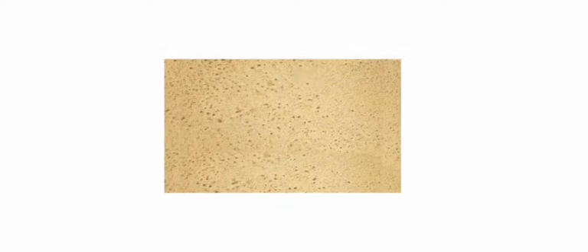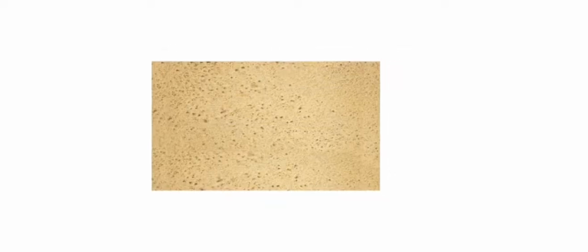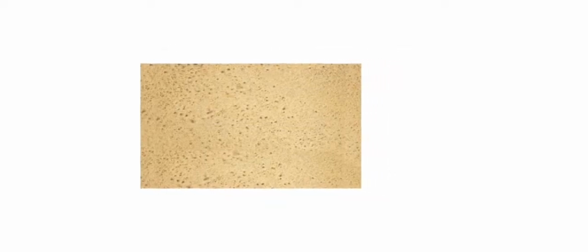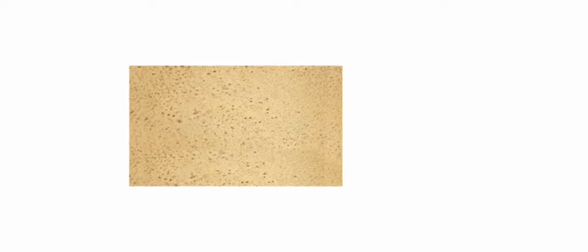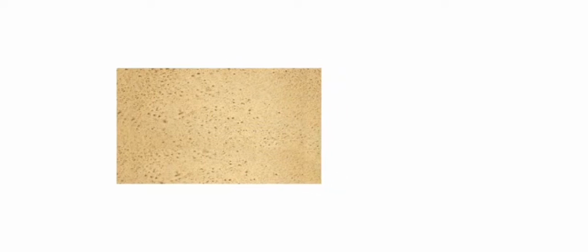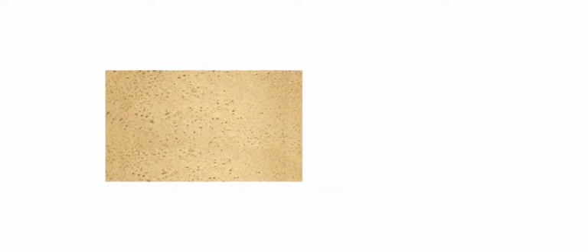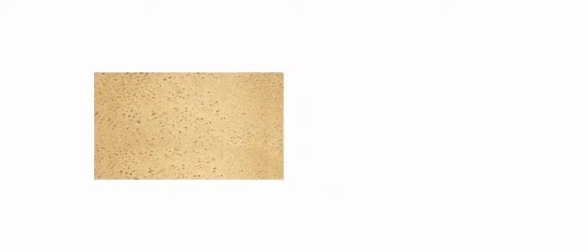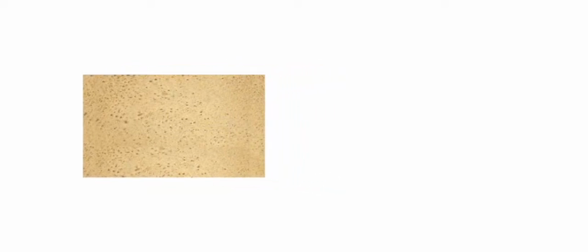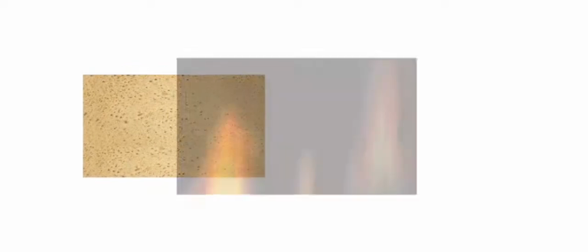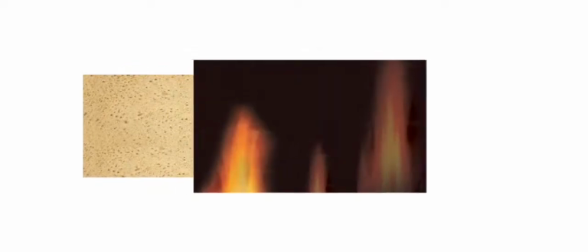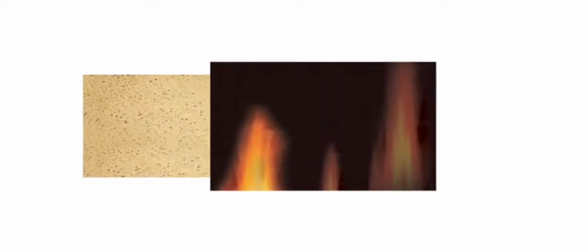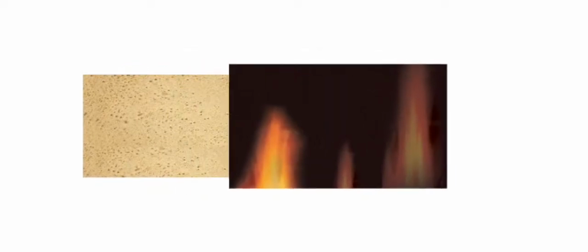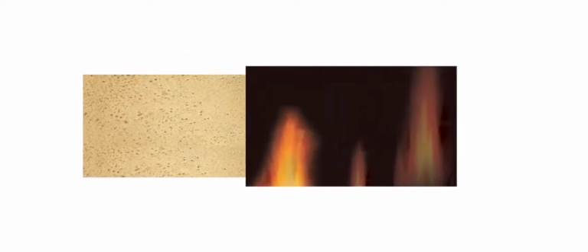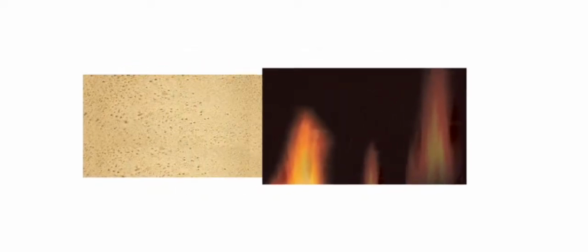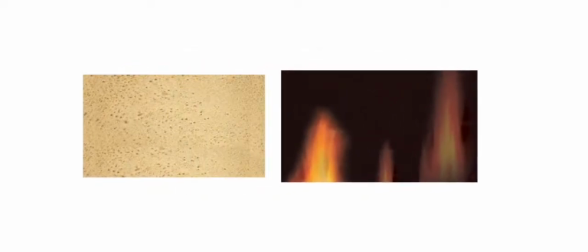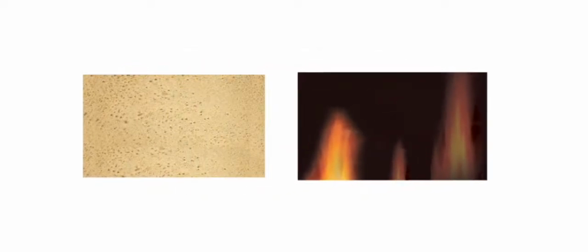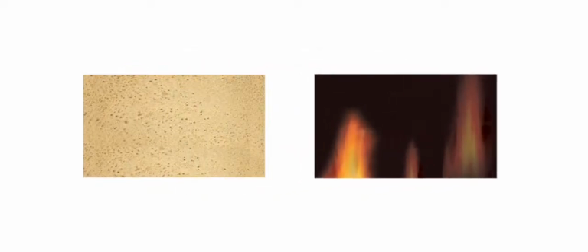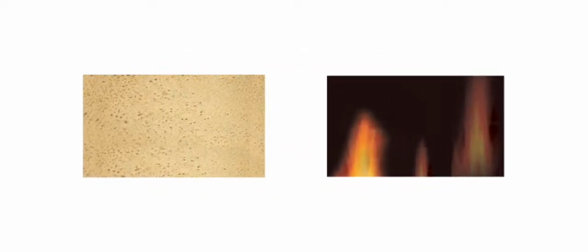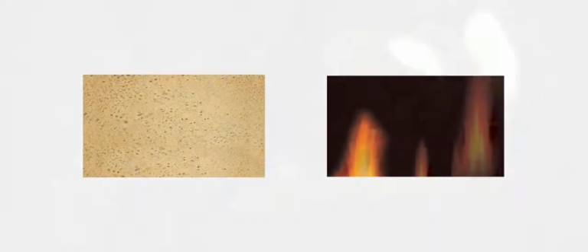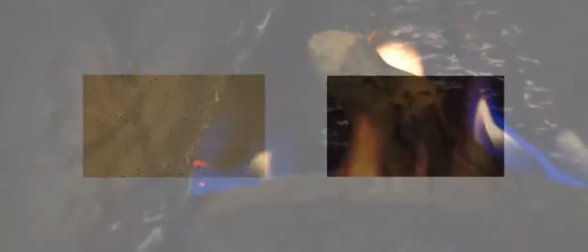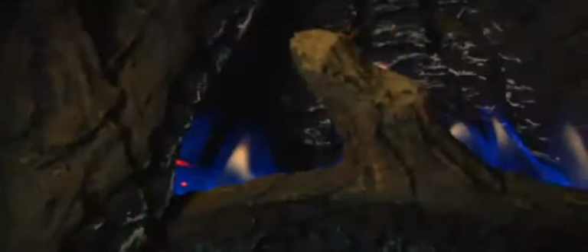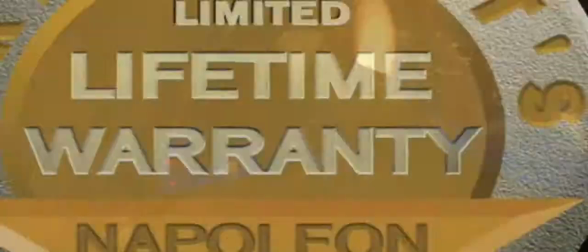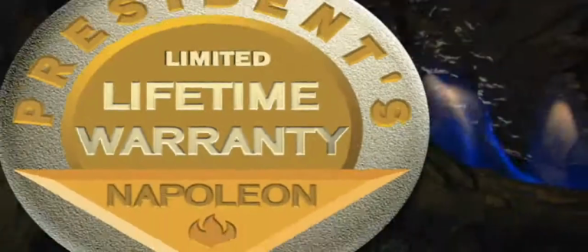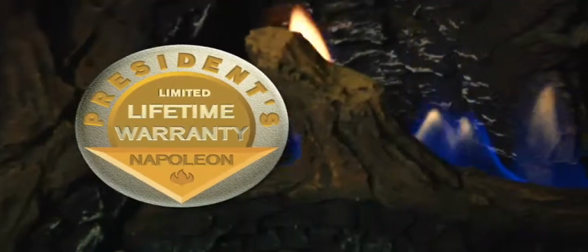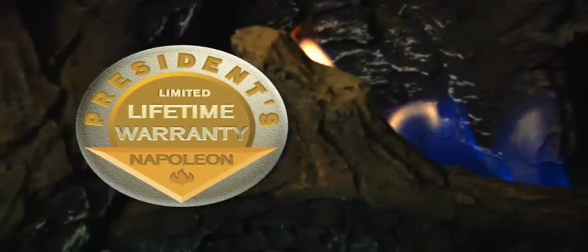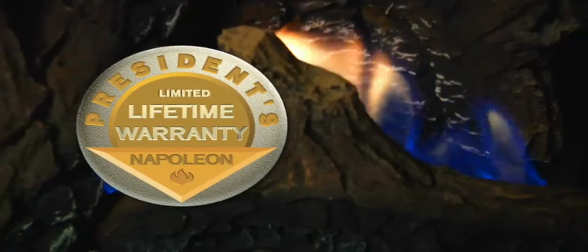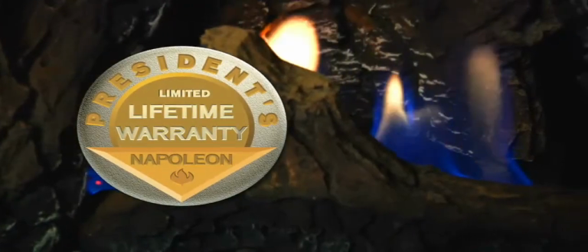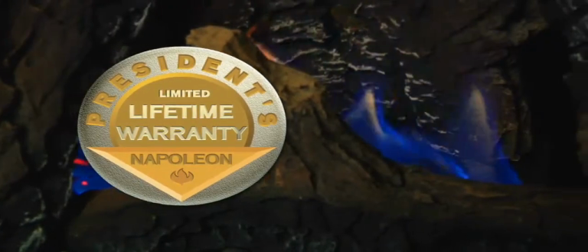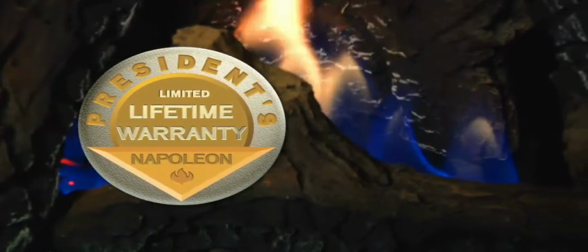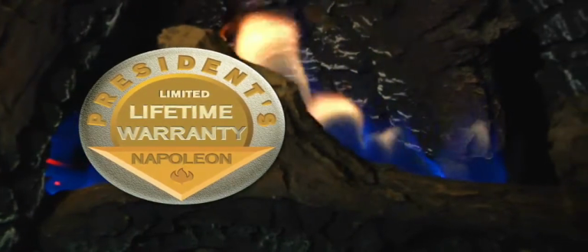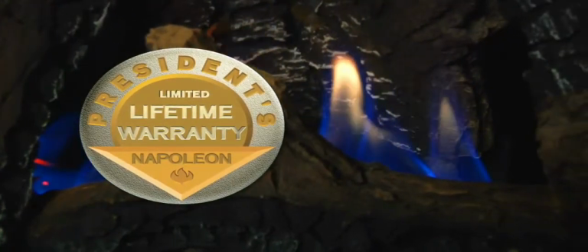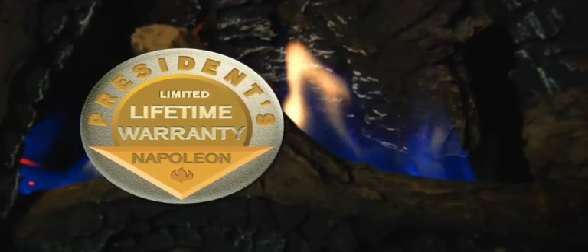Optional decorative sandstone brick panels or radiant porcelain reflective panels add style to any room. And all Napoleon fireplaces come with the President's Limited Lifetime Warranty.